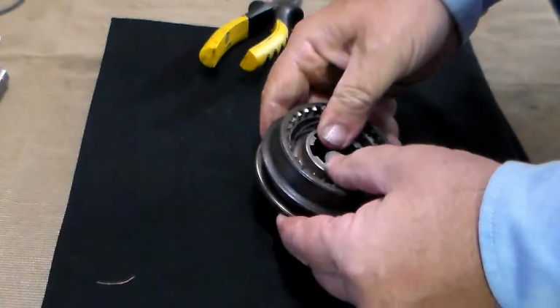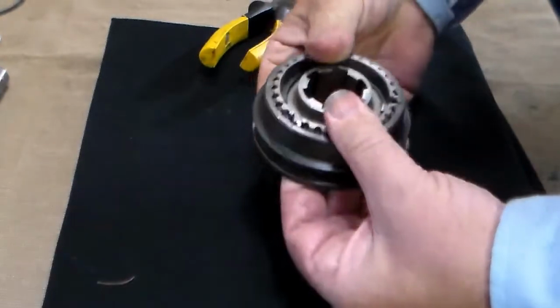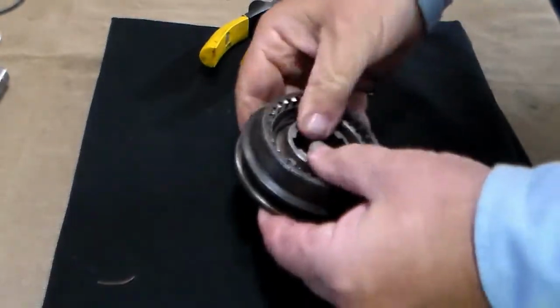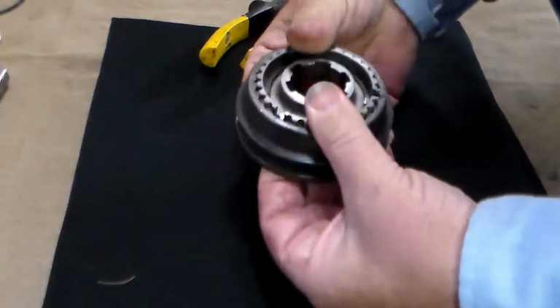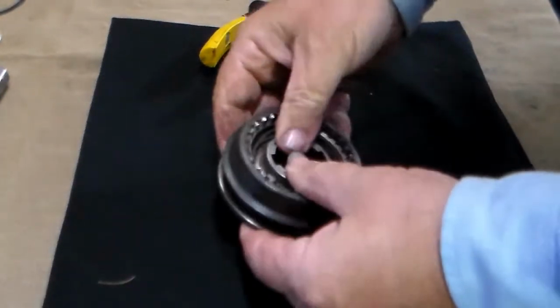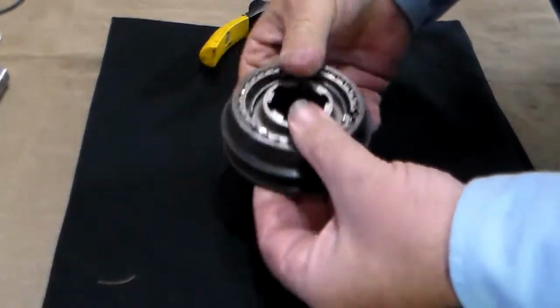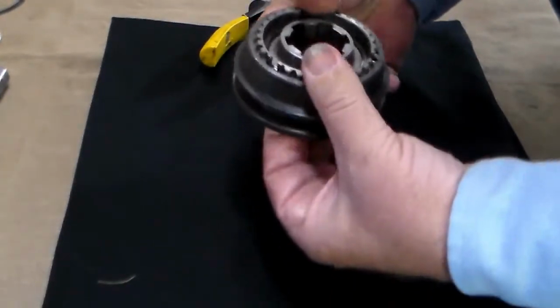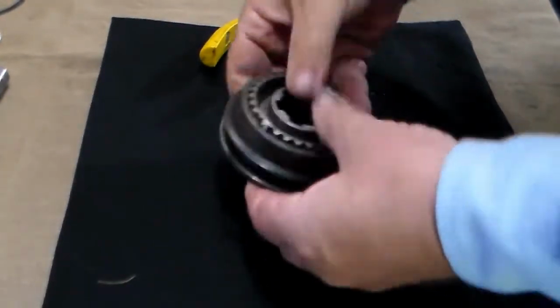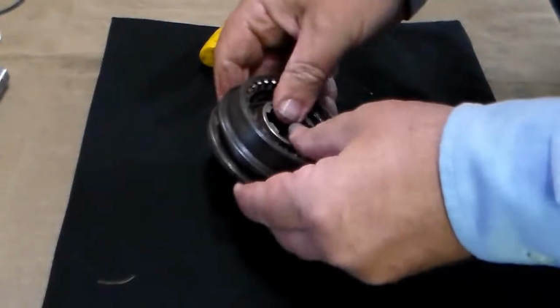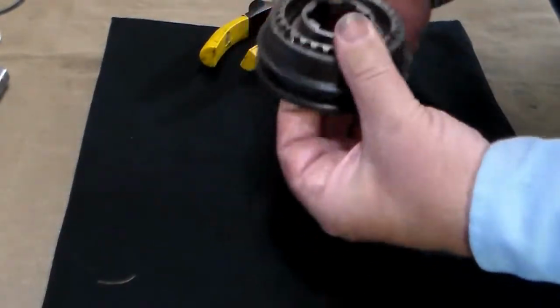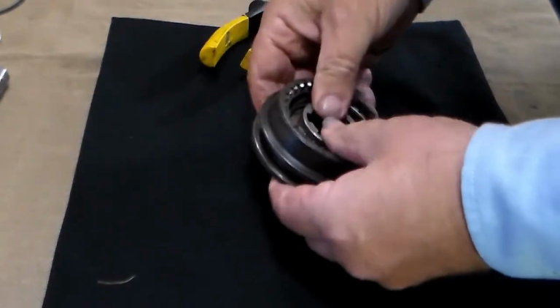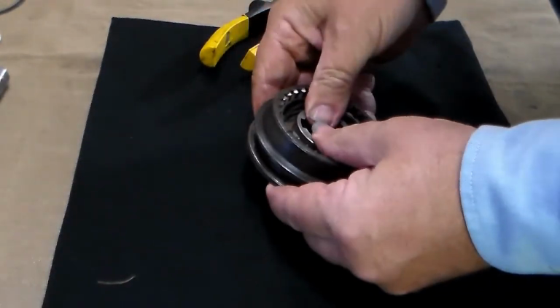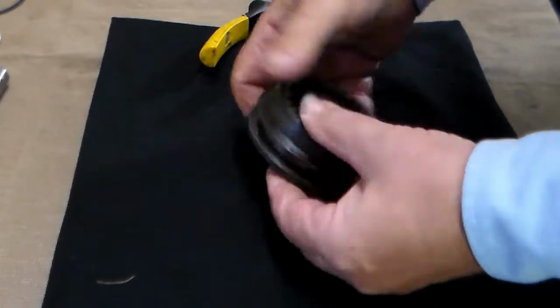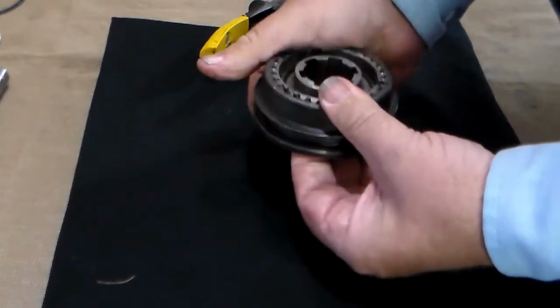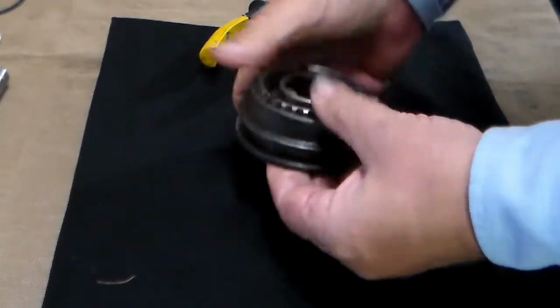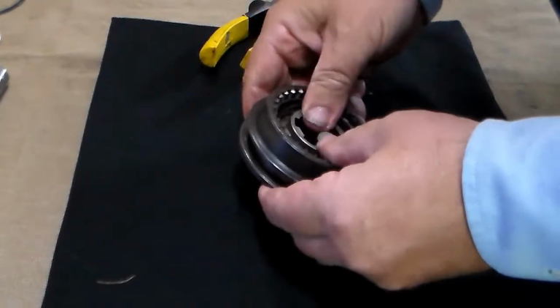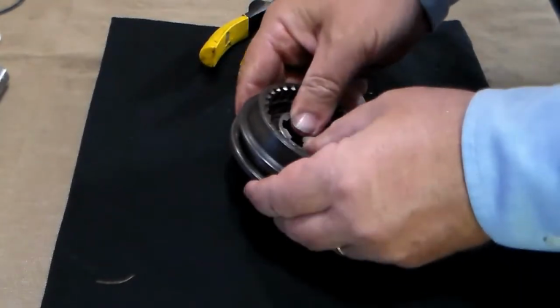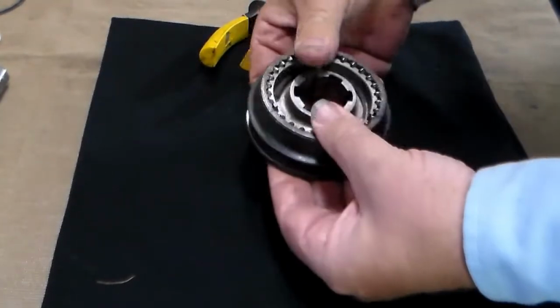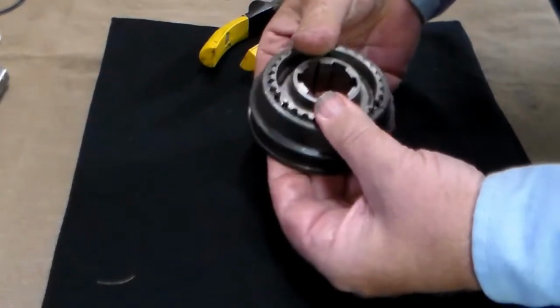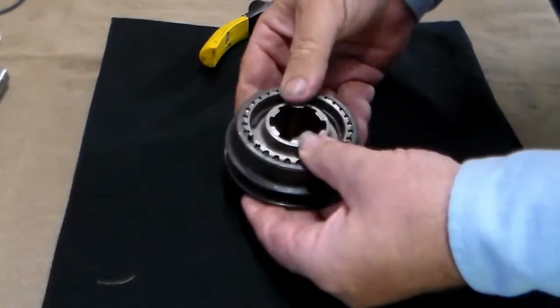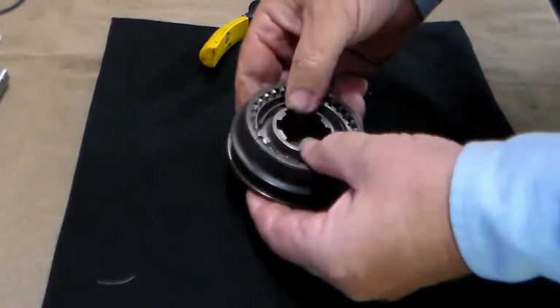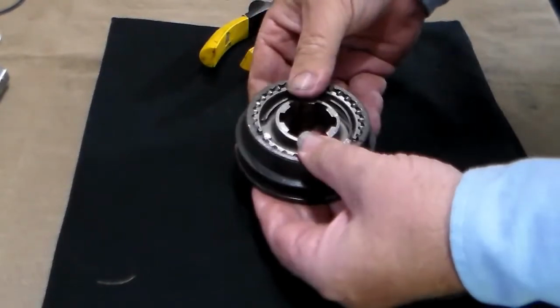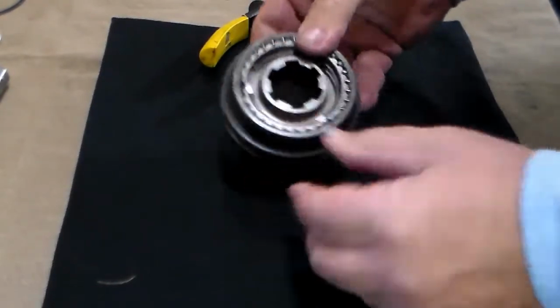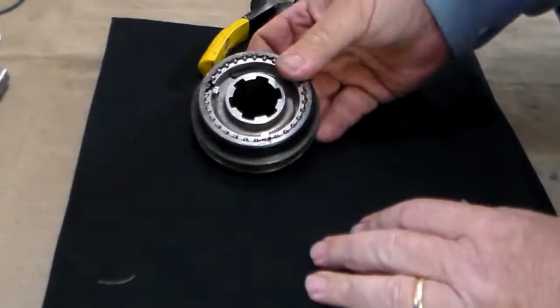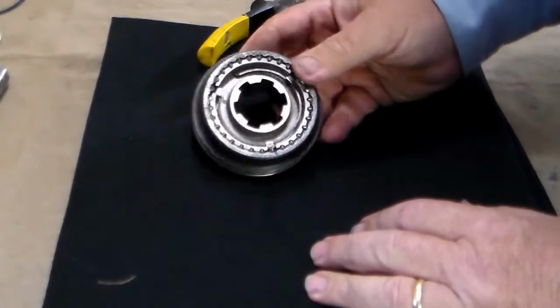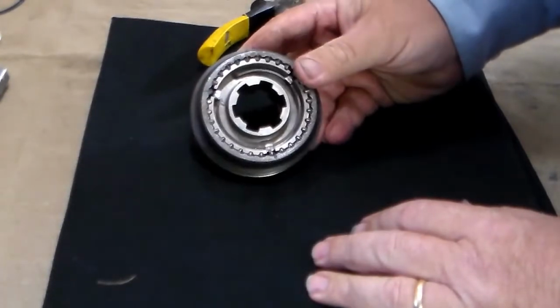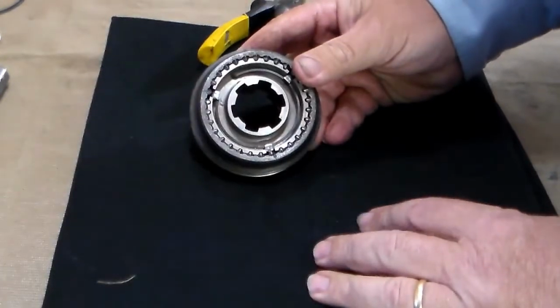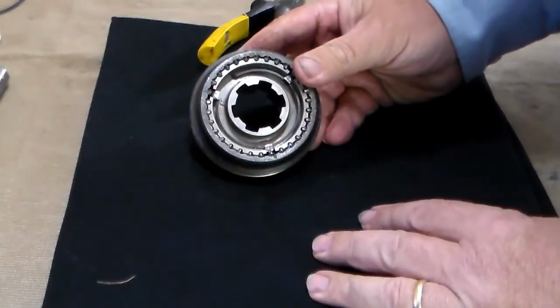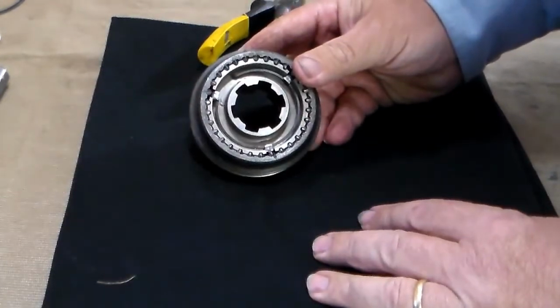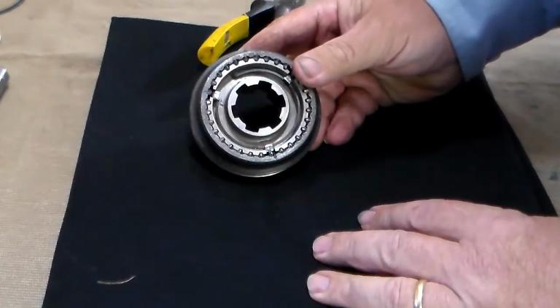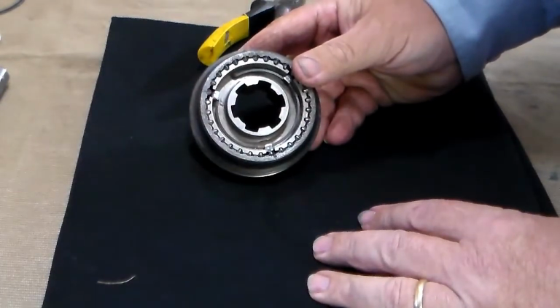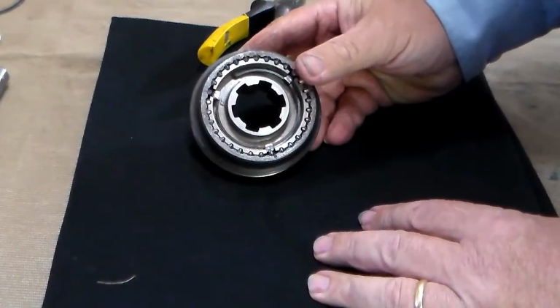That is much easier than trying to hold those springs in while you force that assembly down into the clutch sleeve. So that is my new preferred method for assembling the synchronizer assembly.